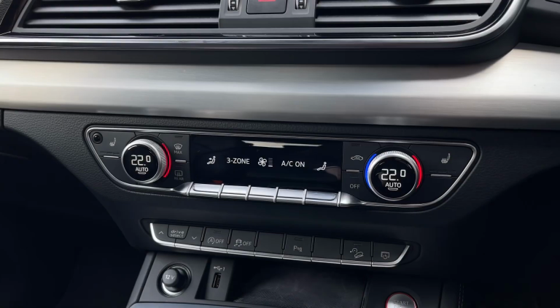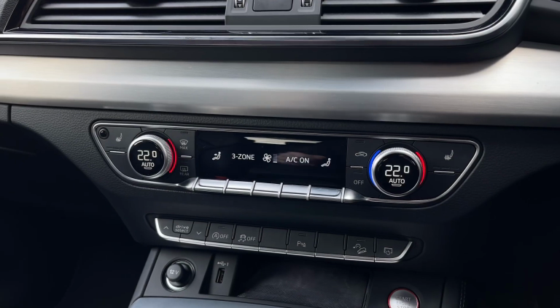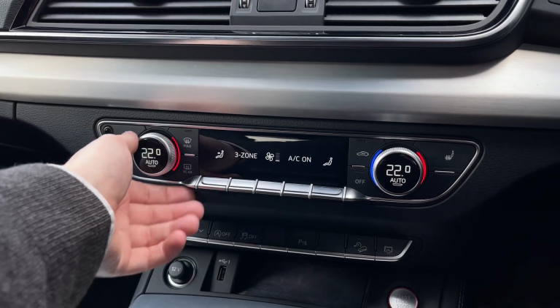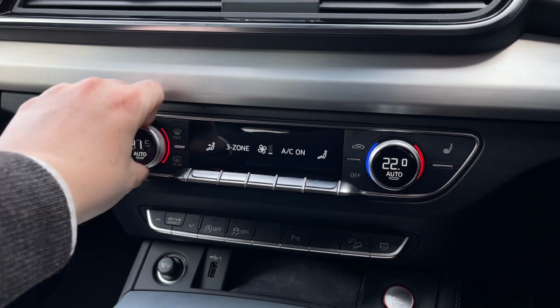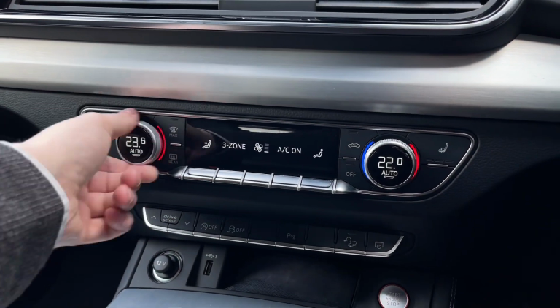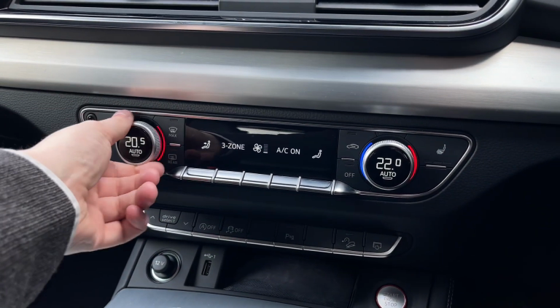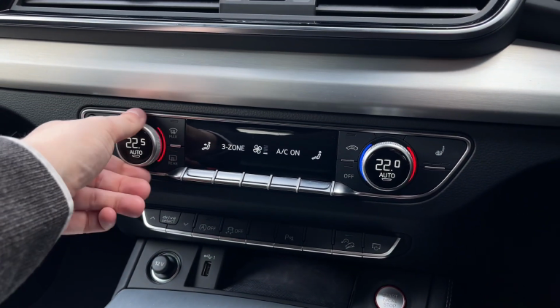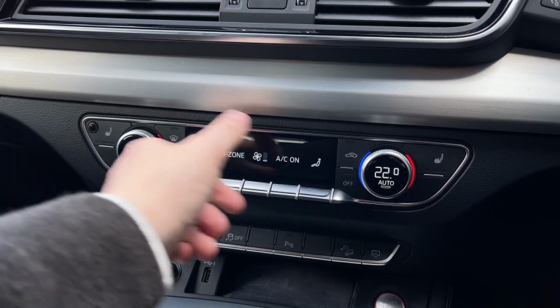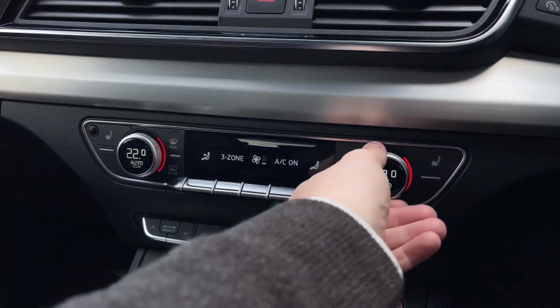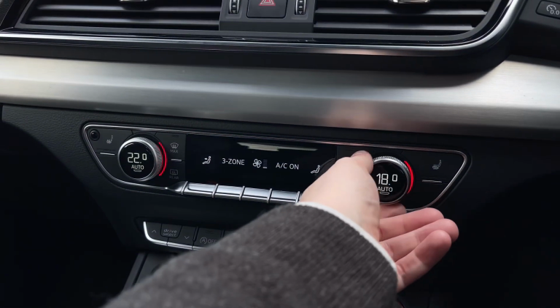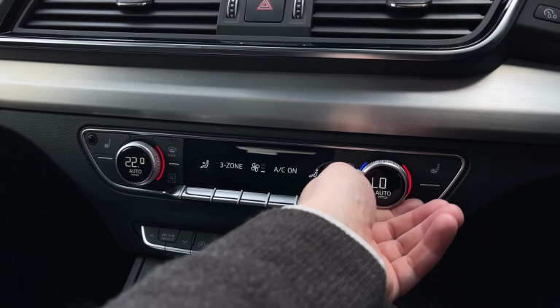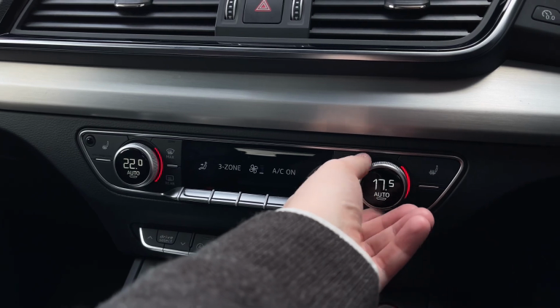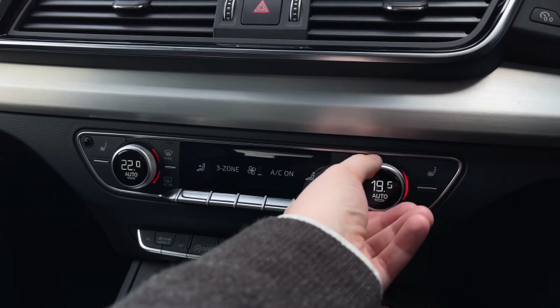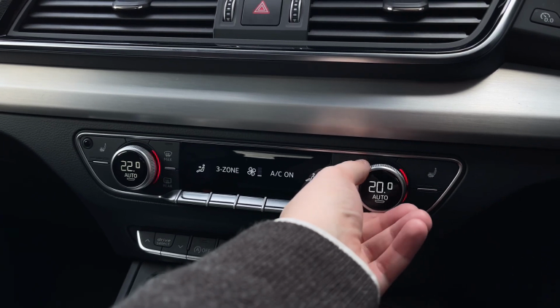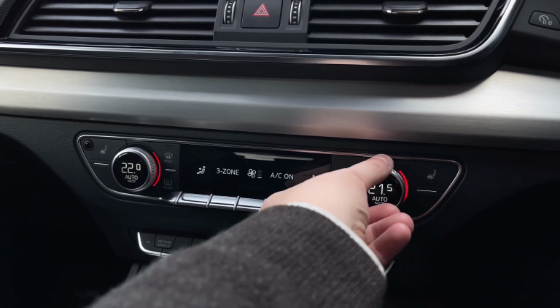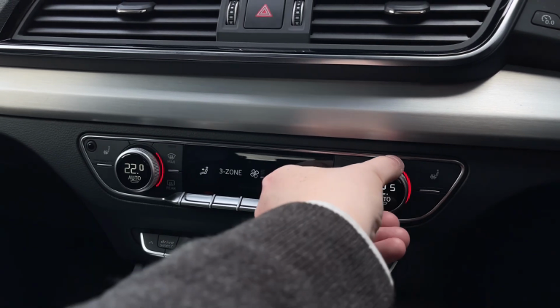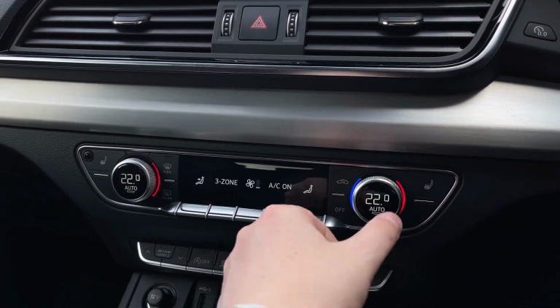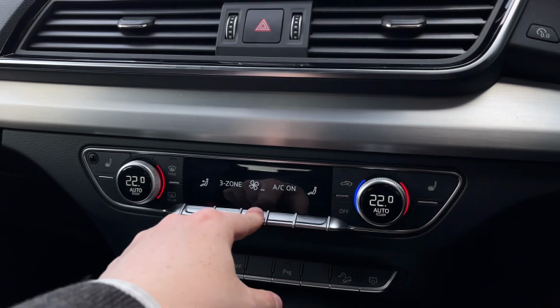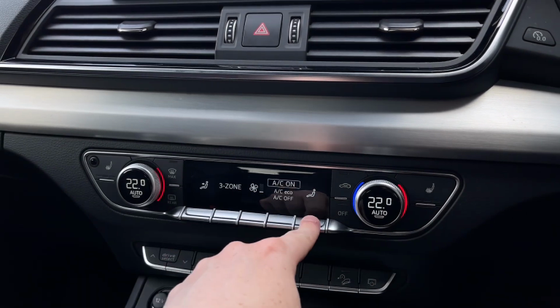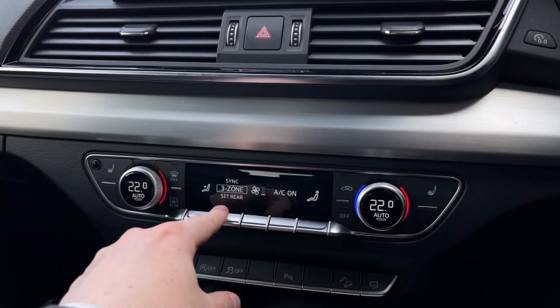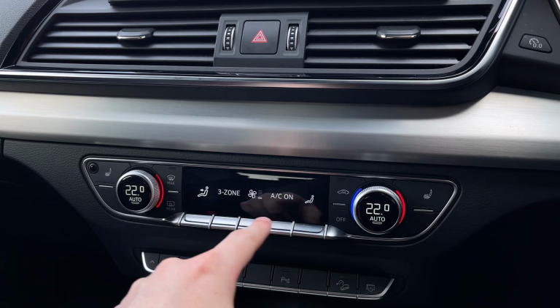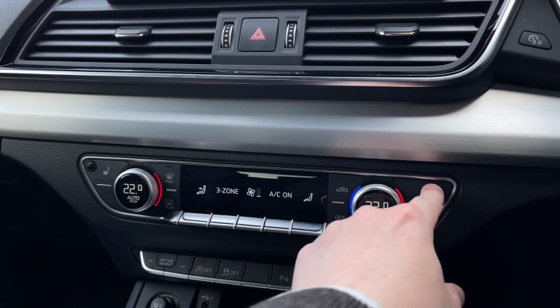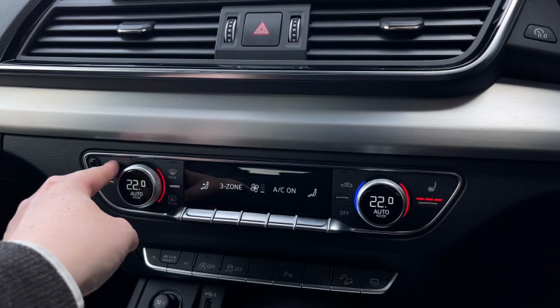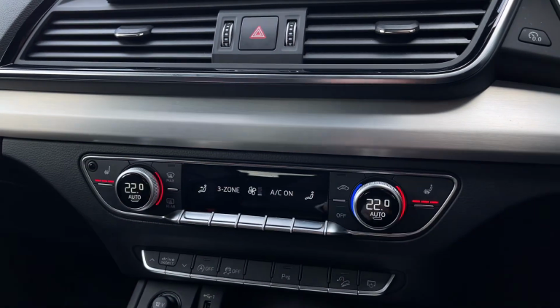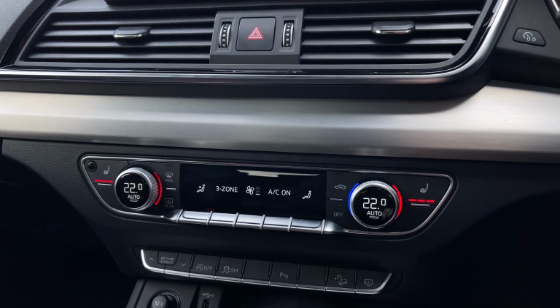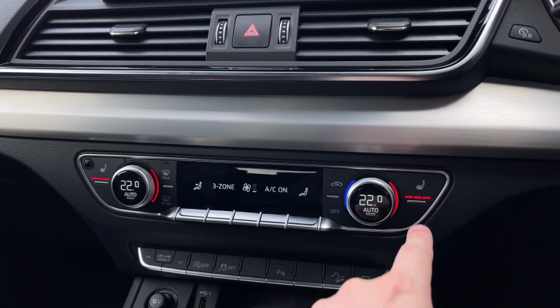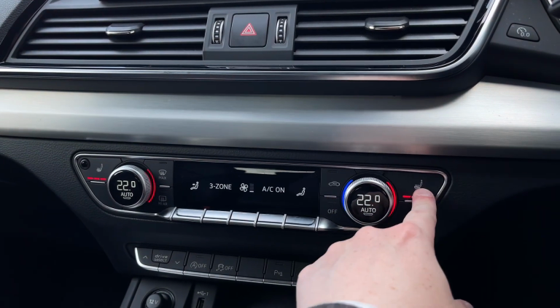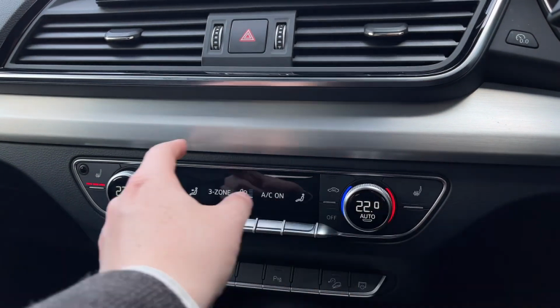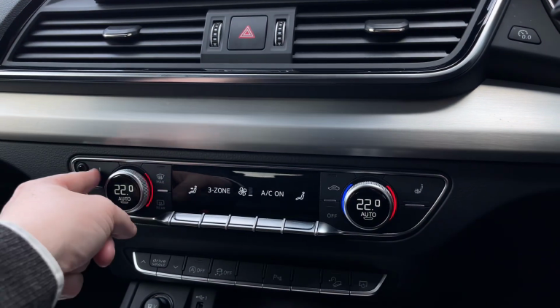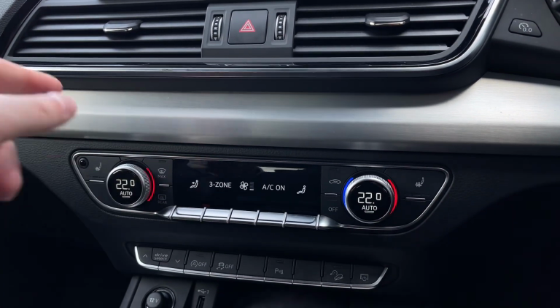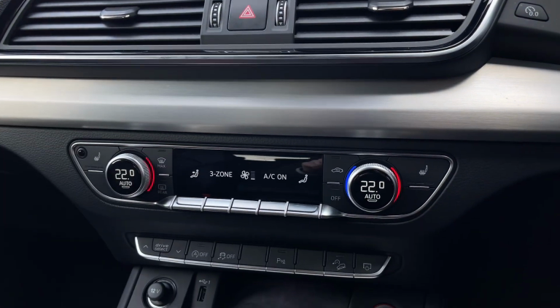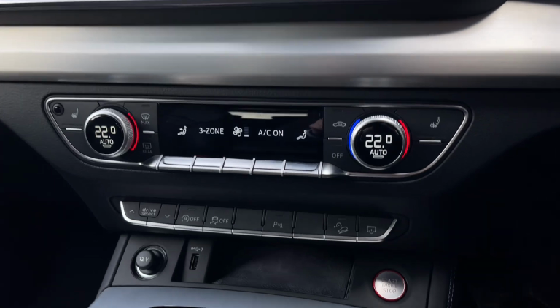Further down we have the car's three-zone climate control system with a dial to change the in-car temperature and buttons to the centre changing a range of different air conditioning settings. We also have button controls for the car's two front heated seats which come with three different heat intensity levels.